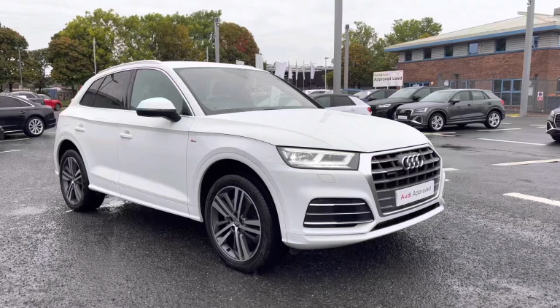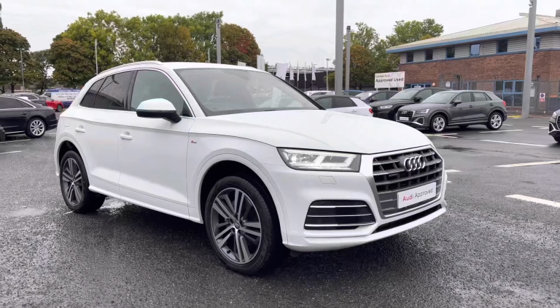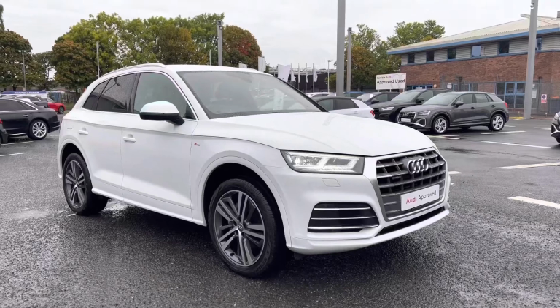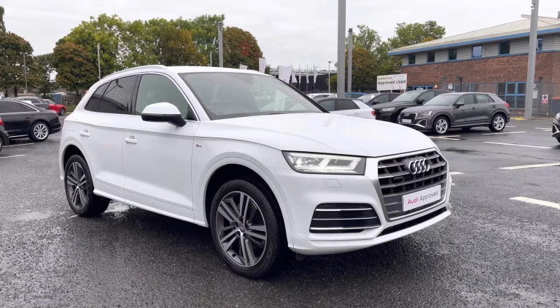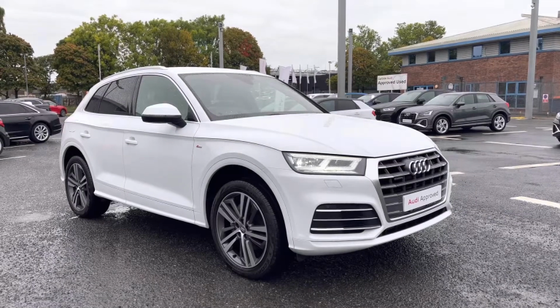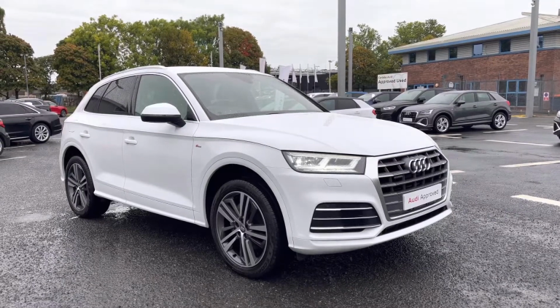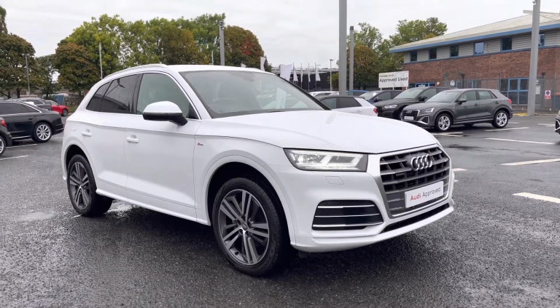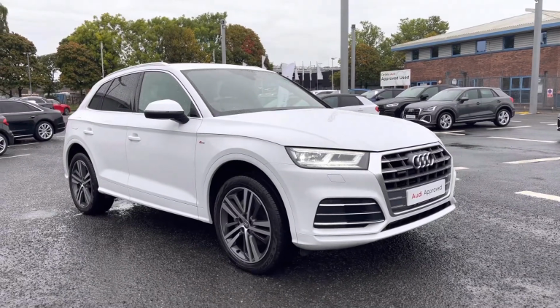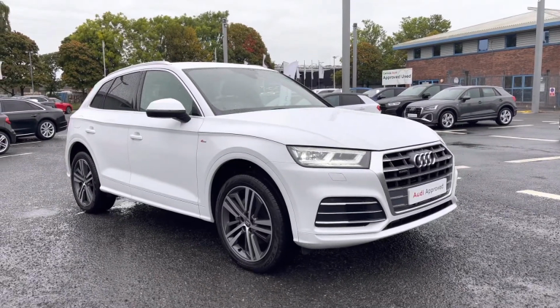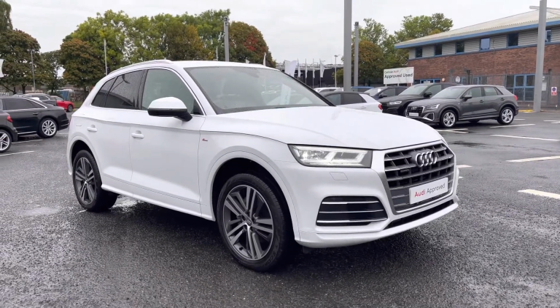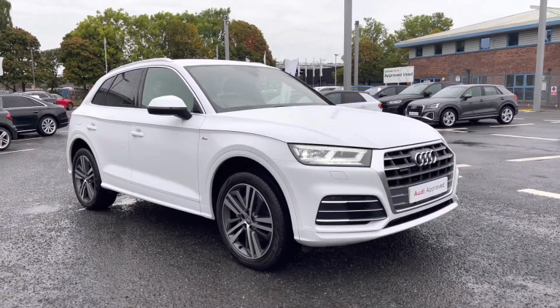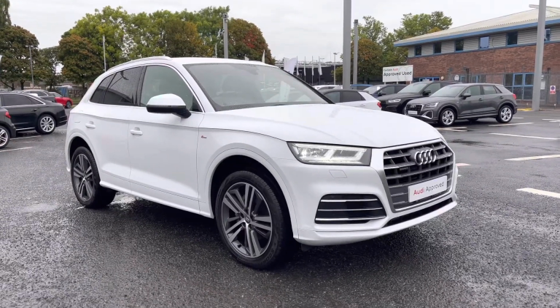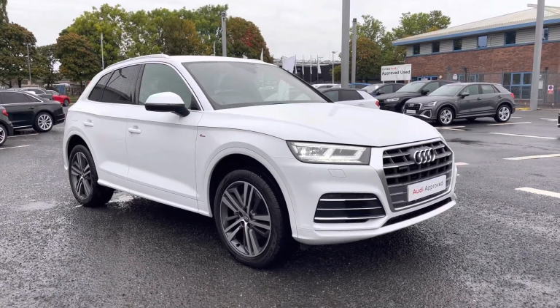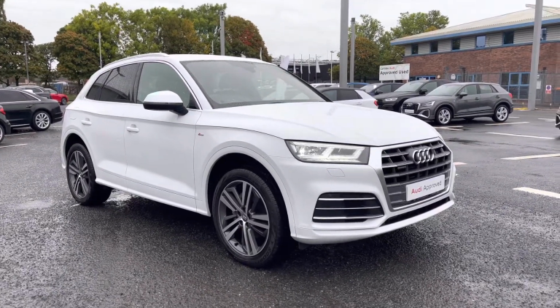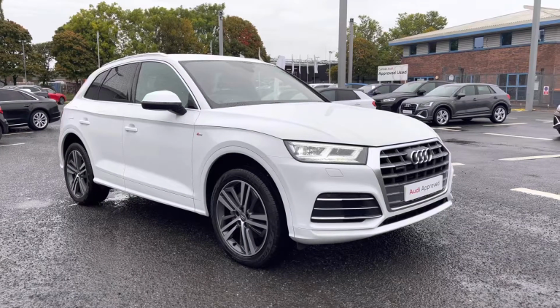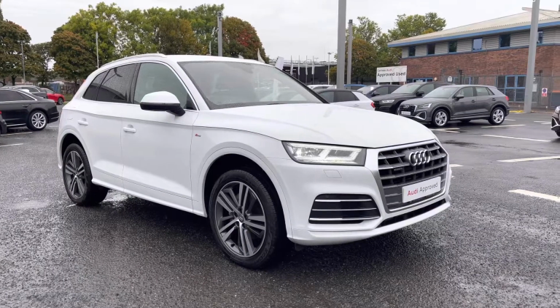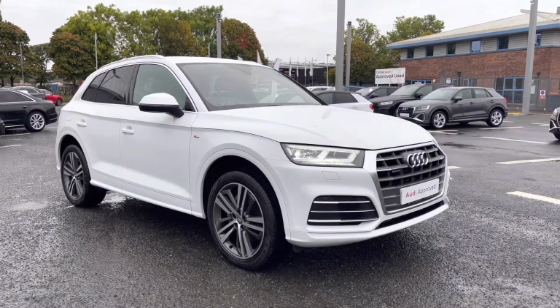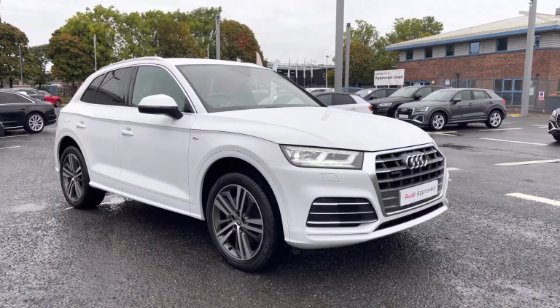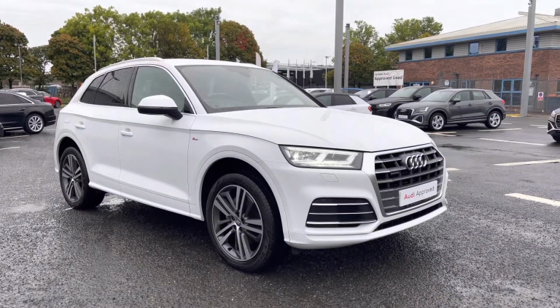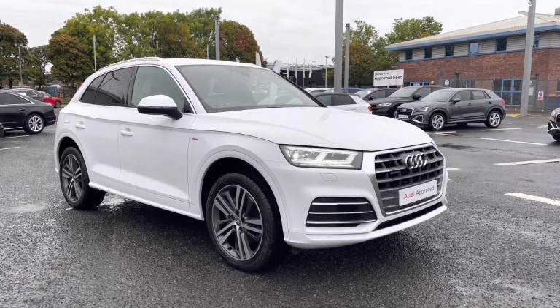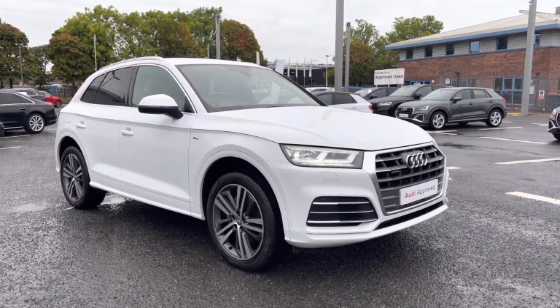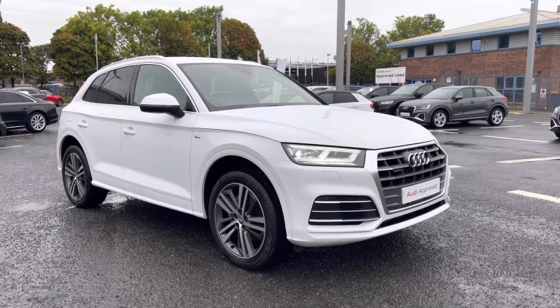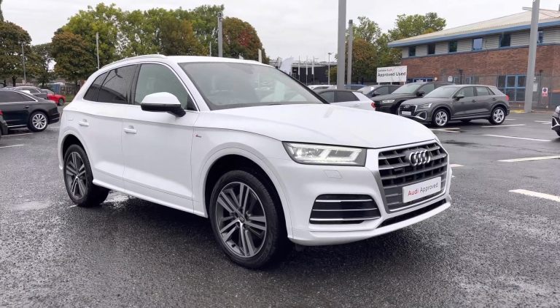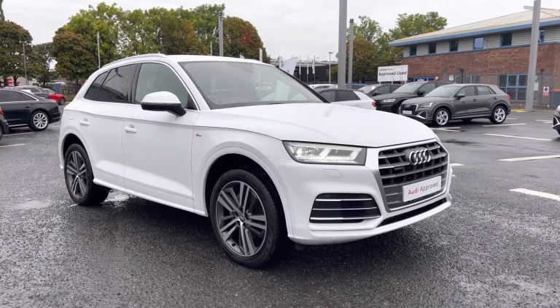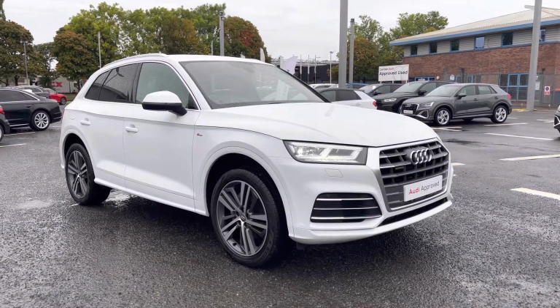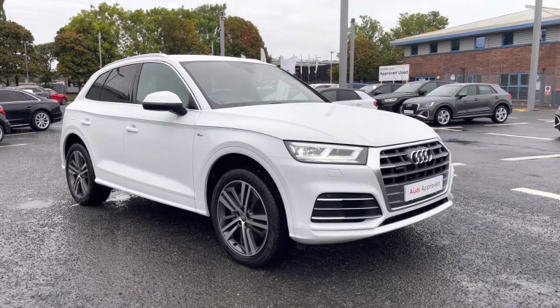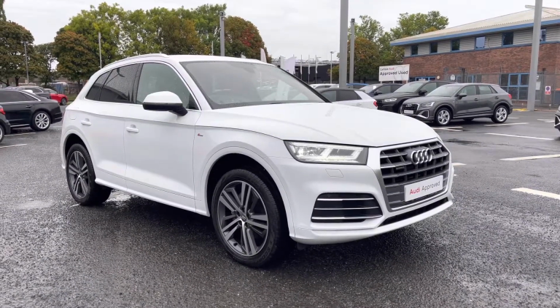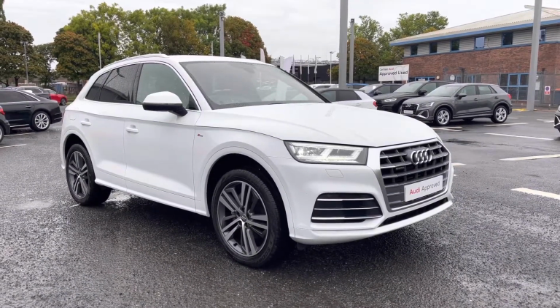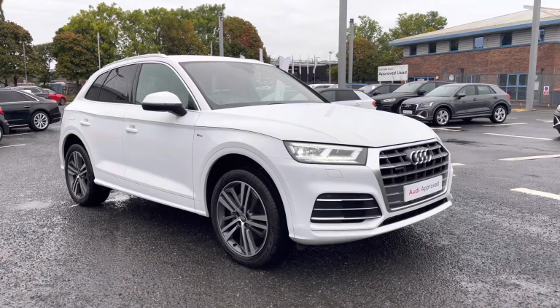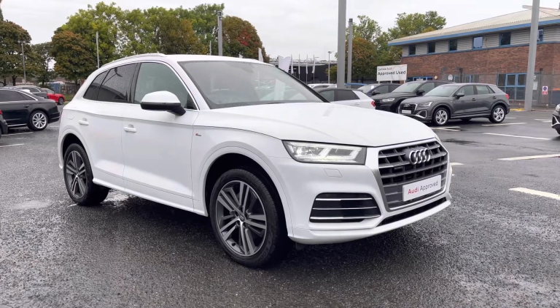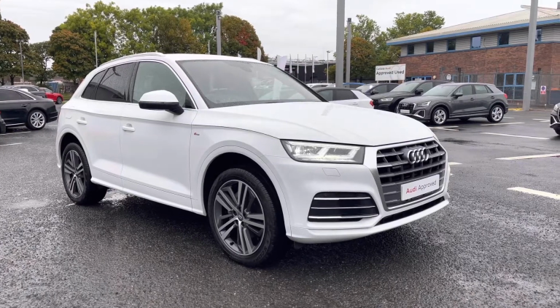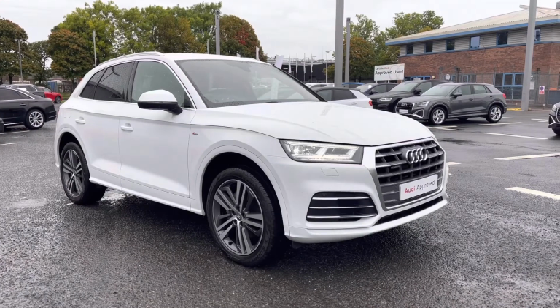Hello and welcome to Carlisle Audi. I'm going to give you a tour around this approved used Audi Q5 S-Line Quattro, finished in Glacier White. All of our approved used vehicles come with 12 months extended warranty, 12 months roadside assistance, and a pre-delivery inspection.